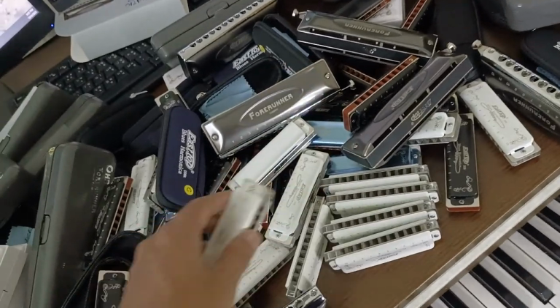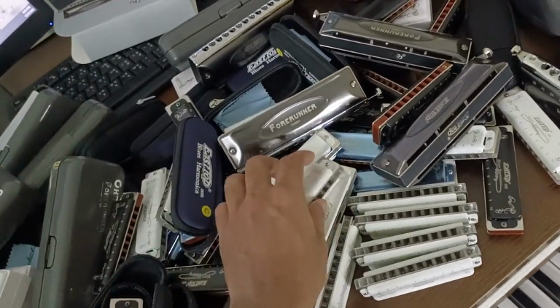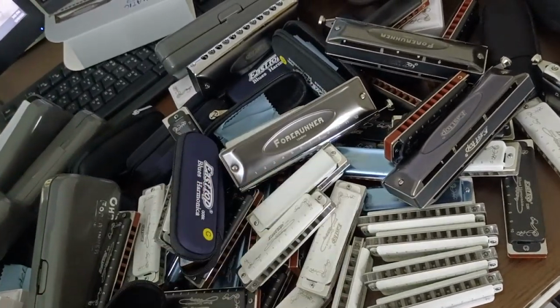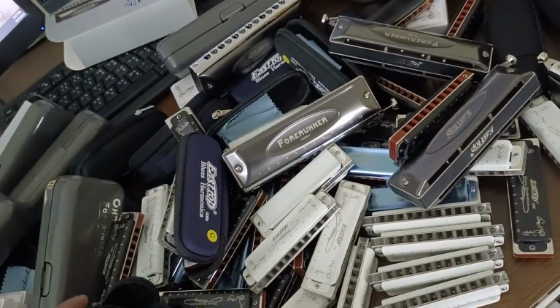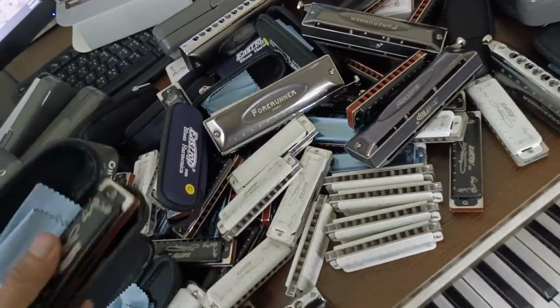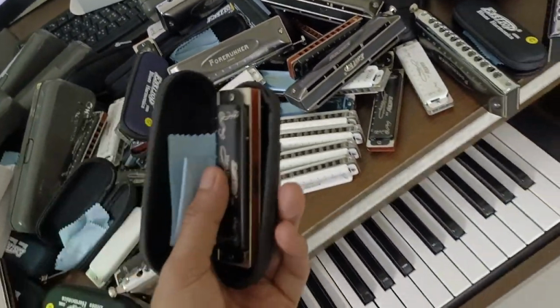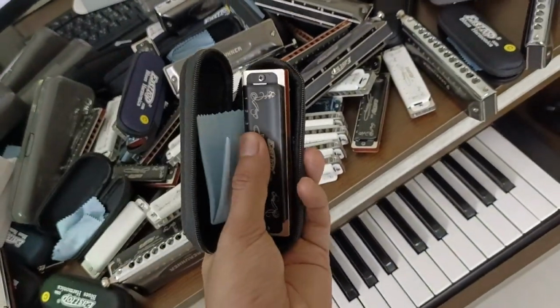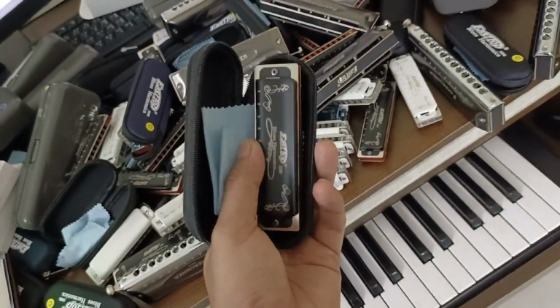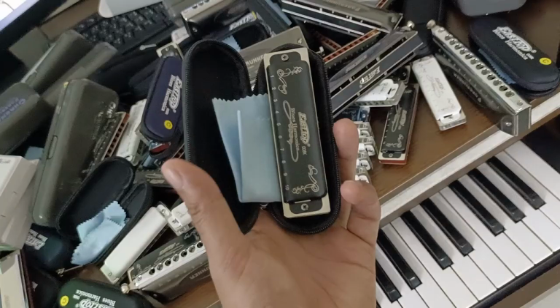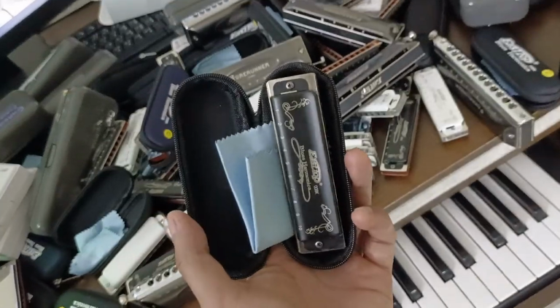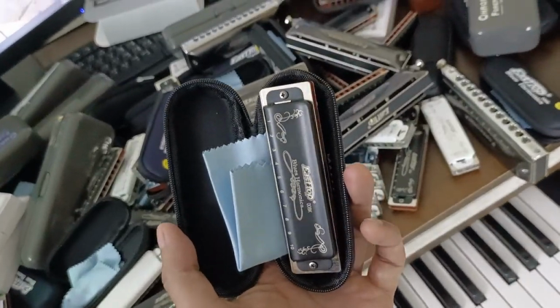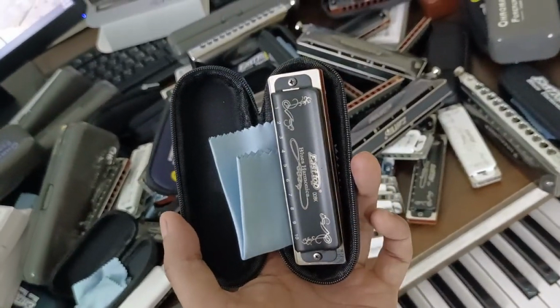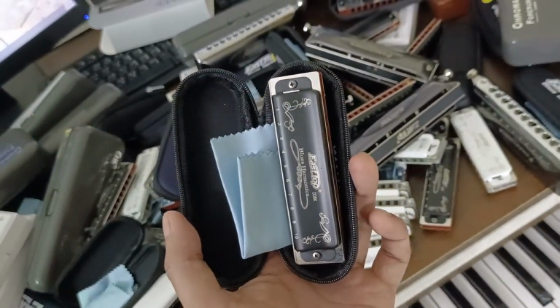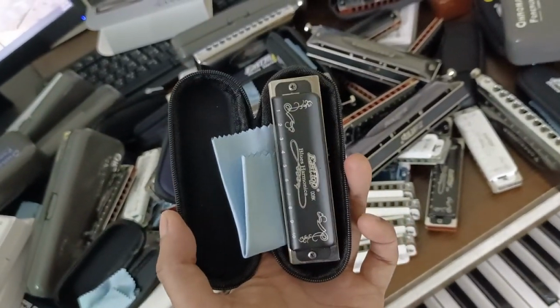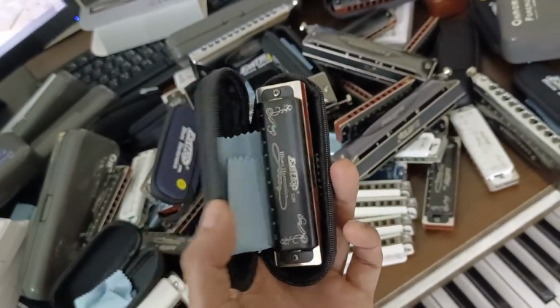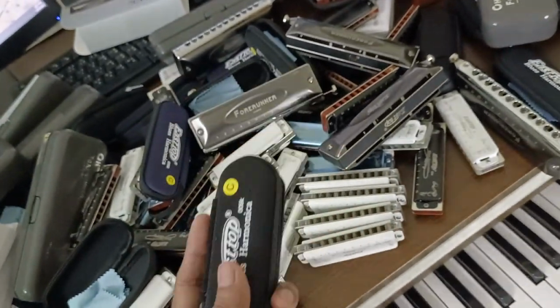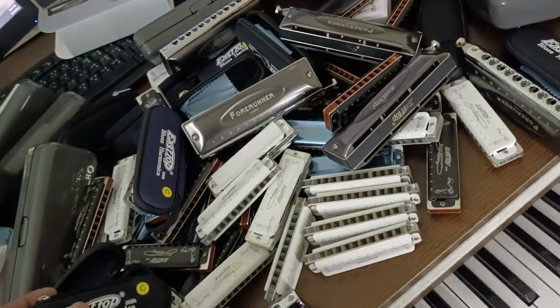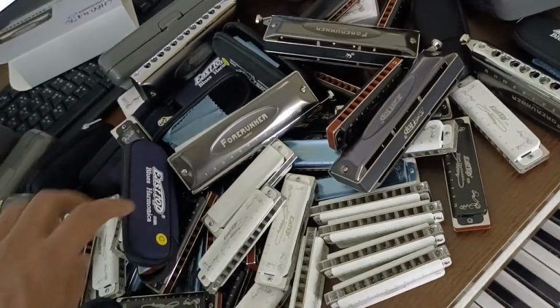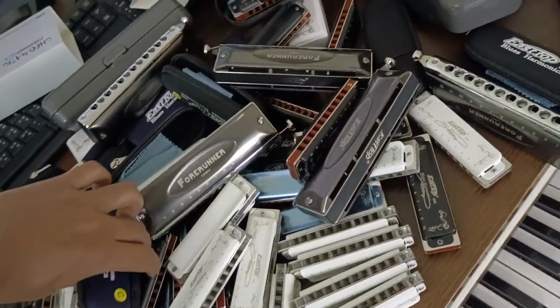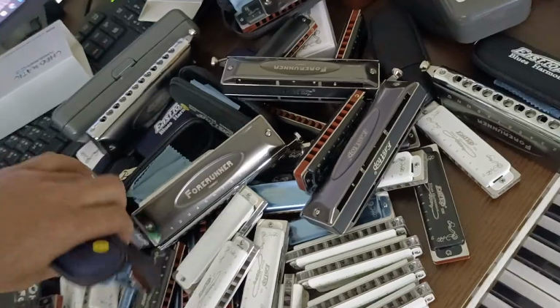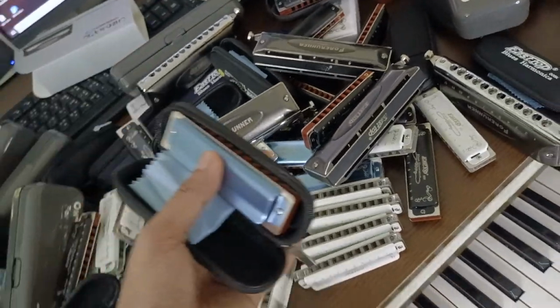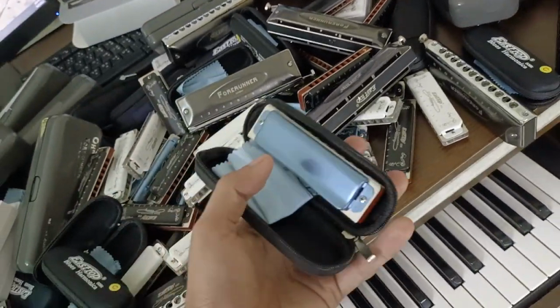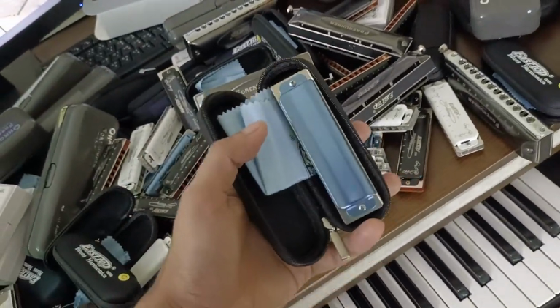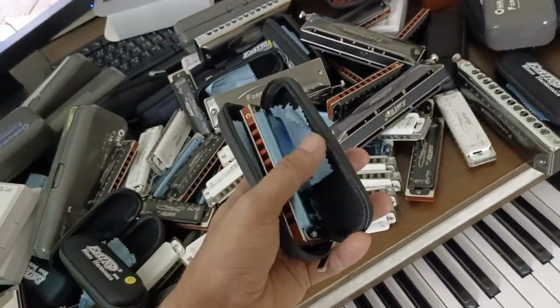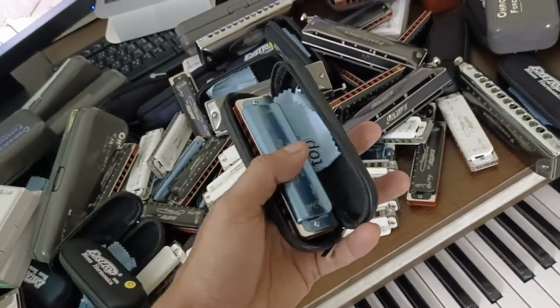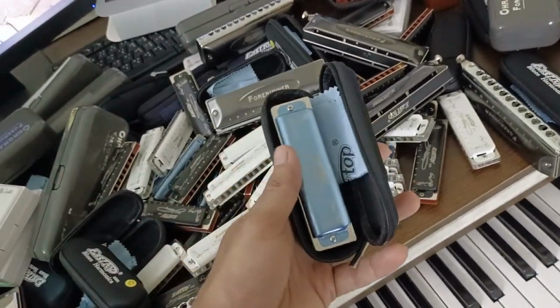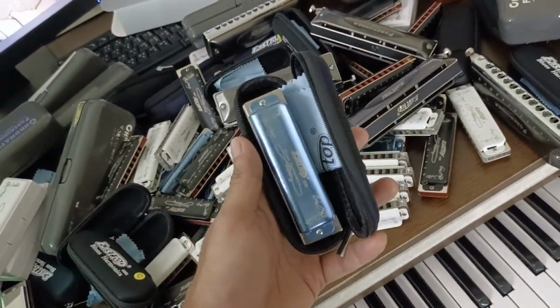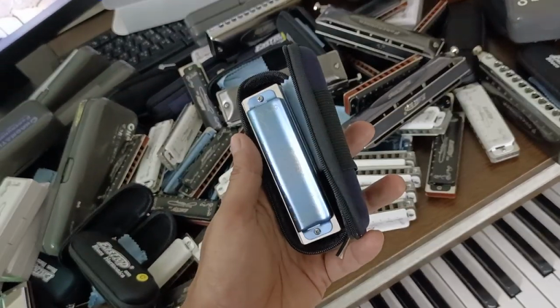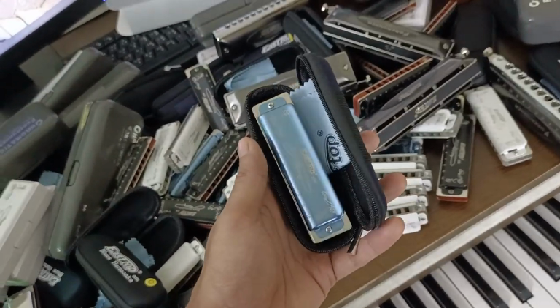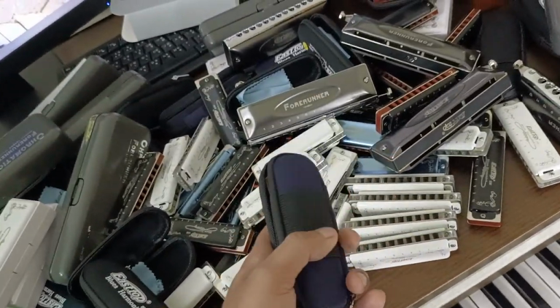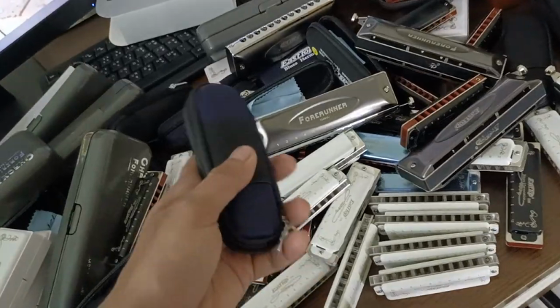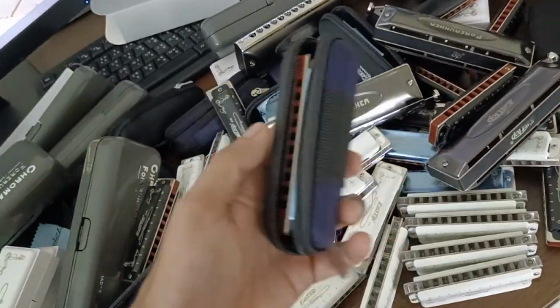This is T008K, from 2016. This is T008K blue. This is the first stock of A.